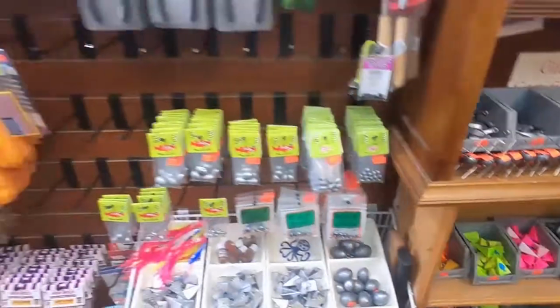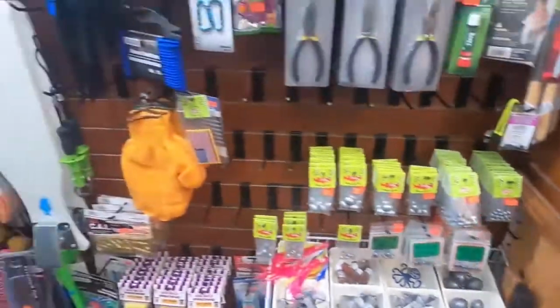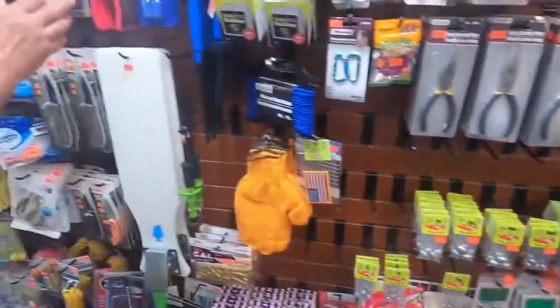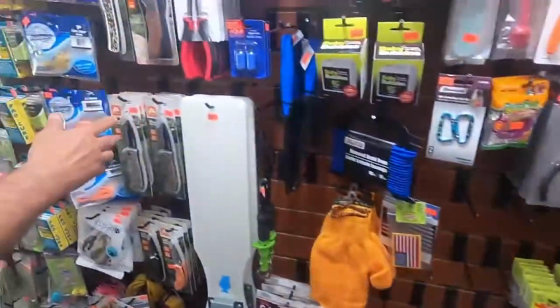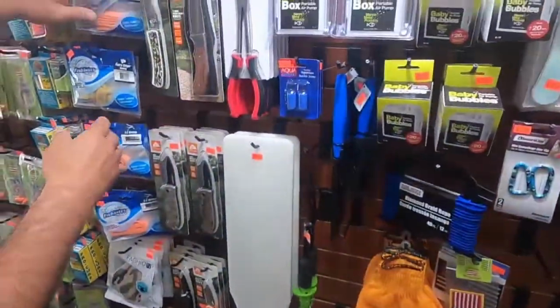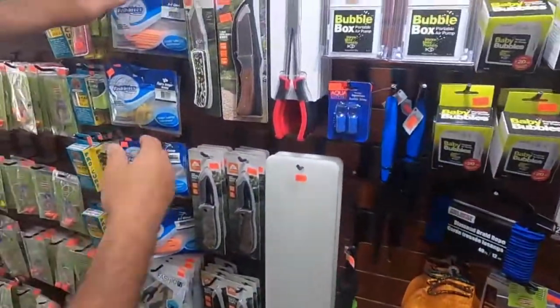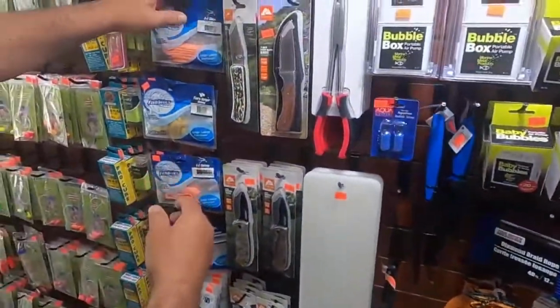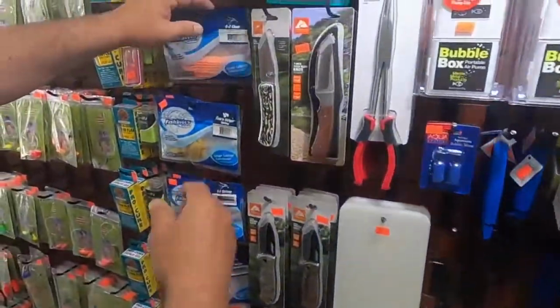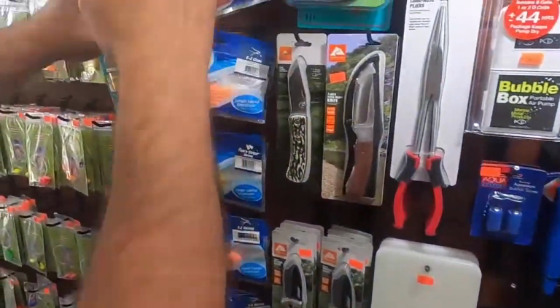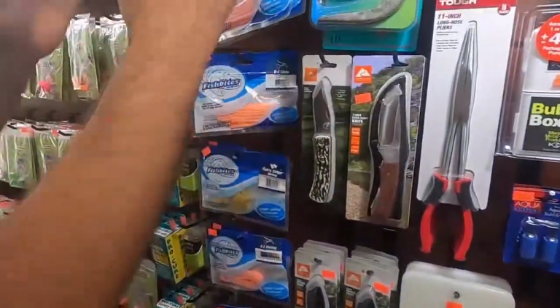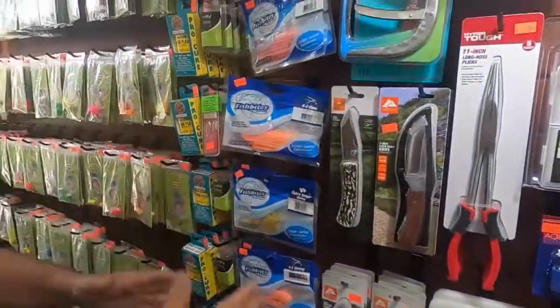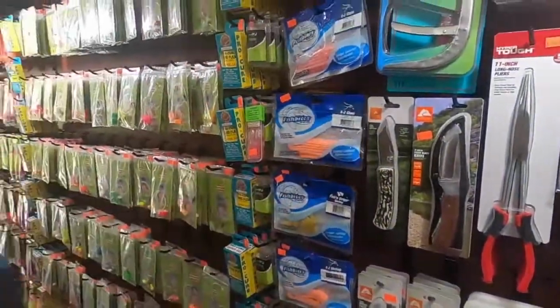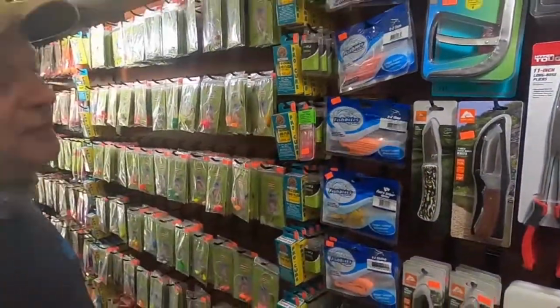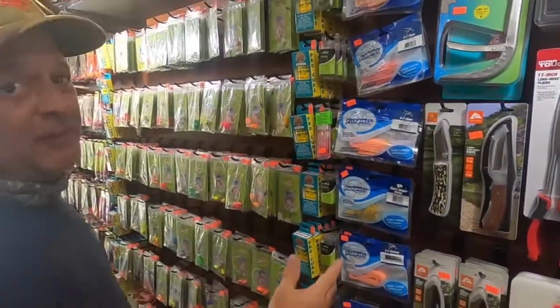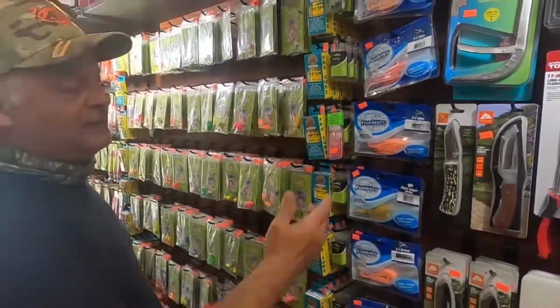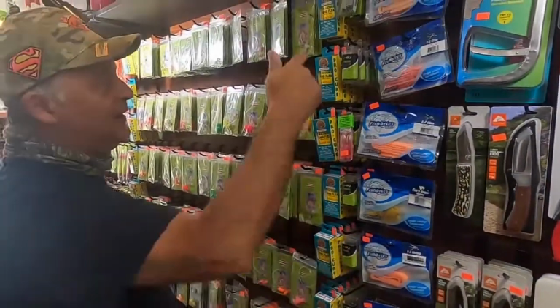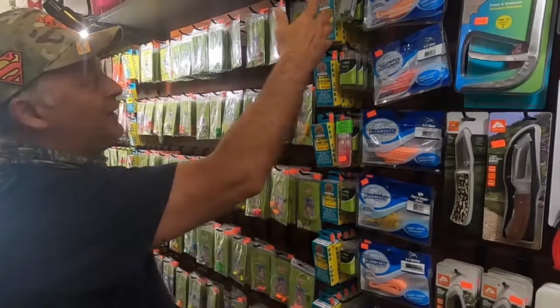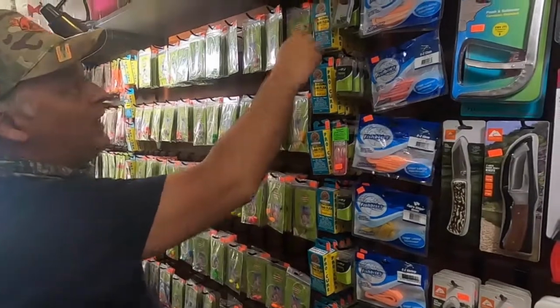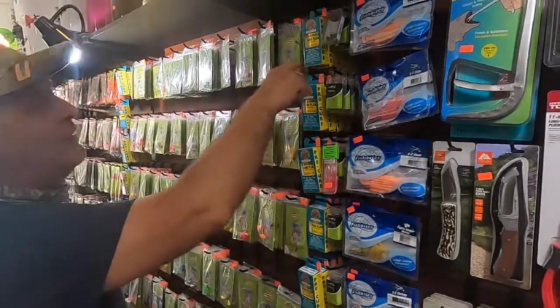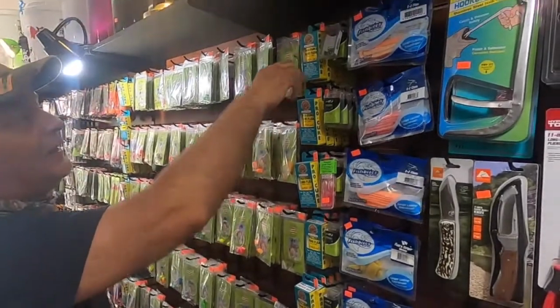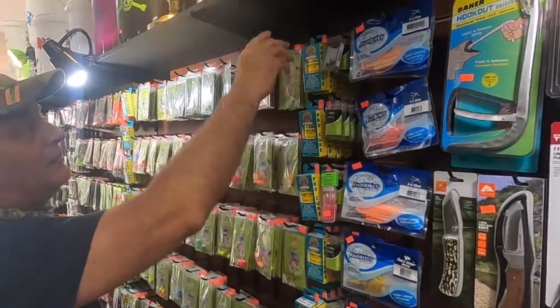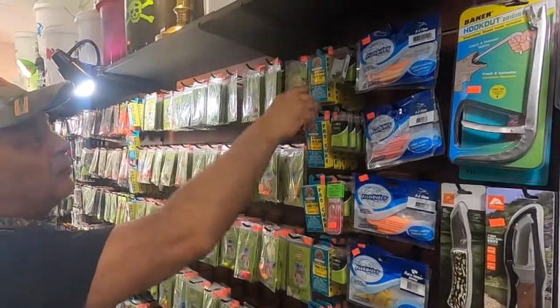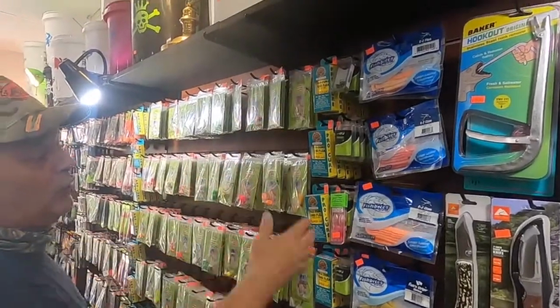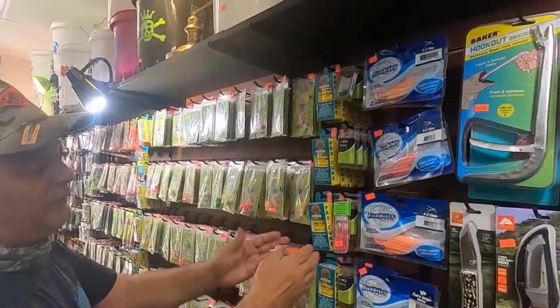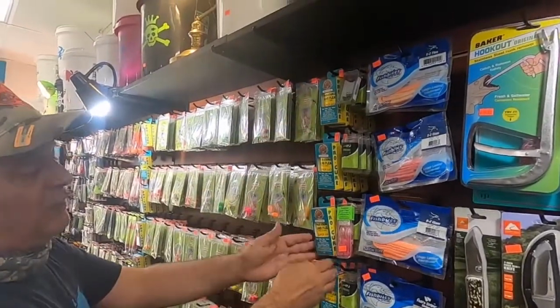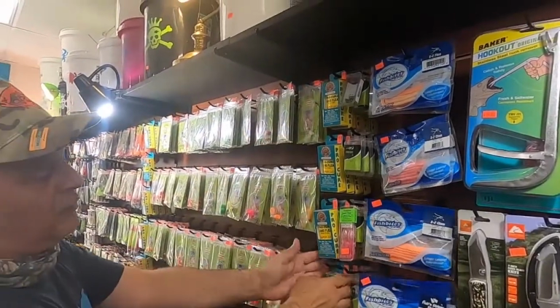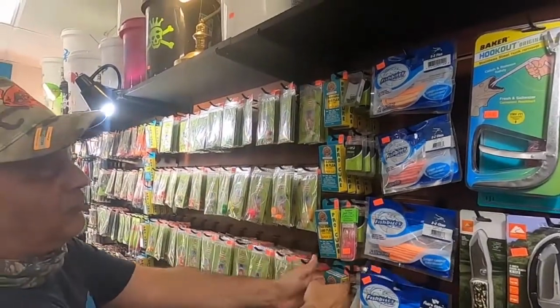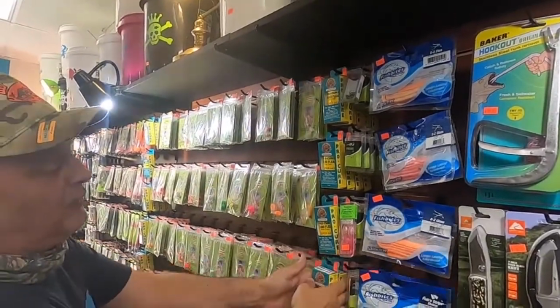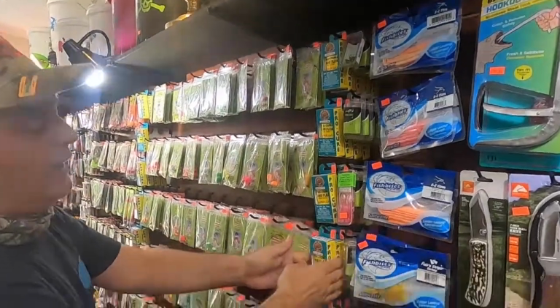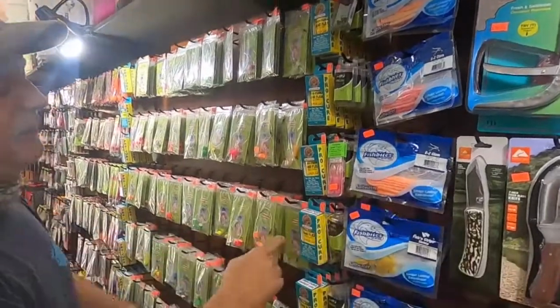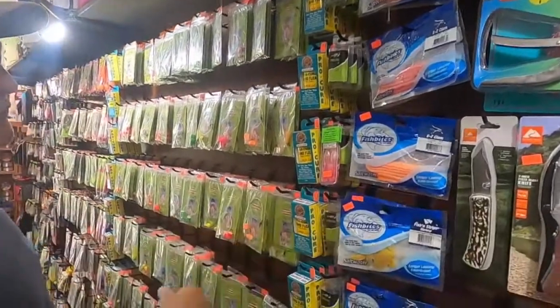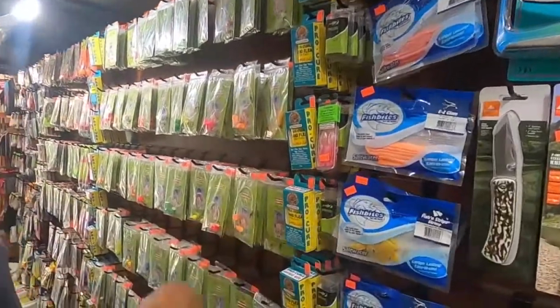We got some knives here. Fish Bite — I recommend highly Fish Bite. Then we have Pro-Cure. These are really good Pro-Cure sand fleas.